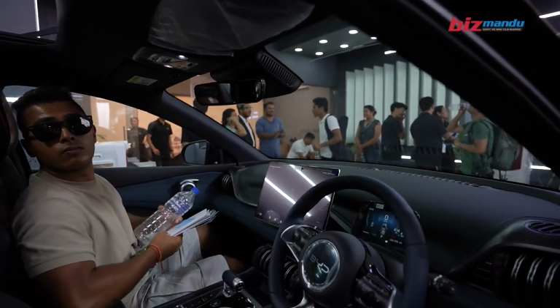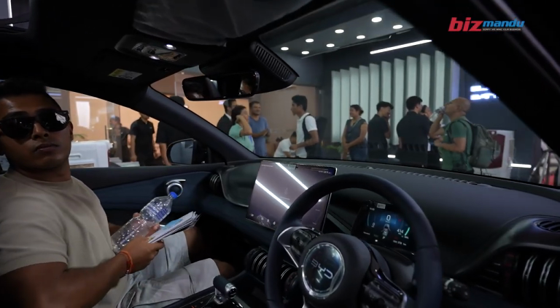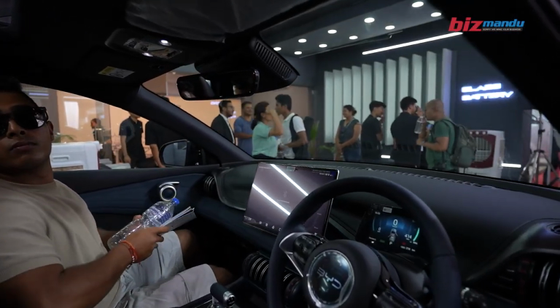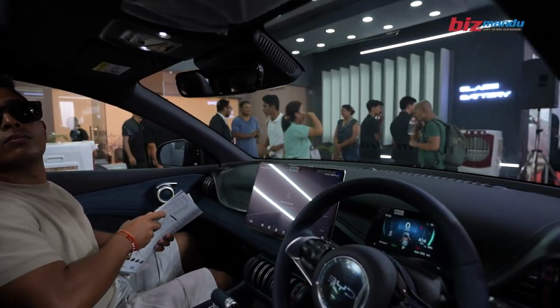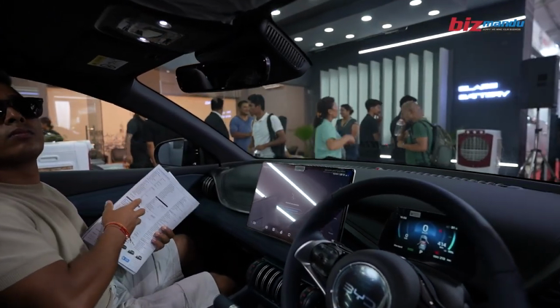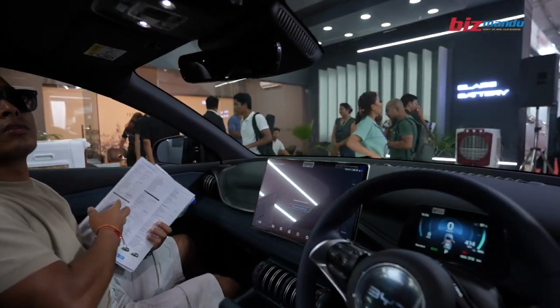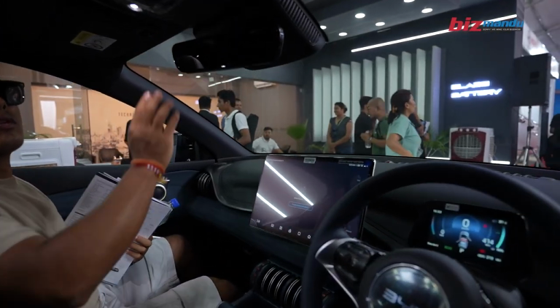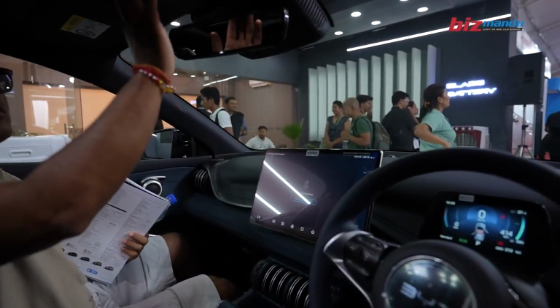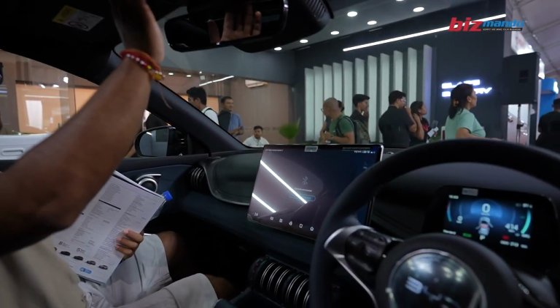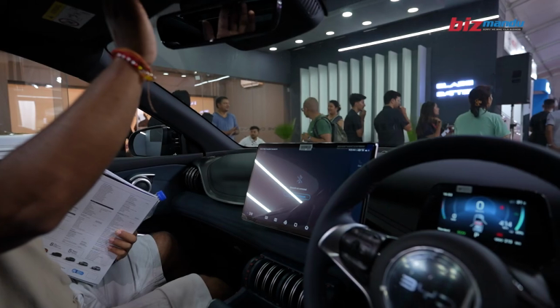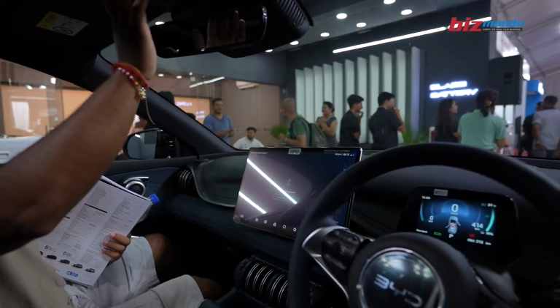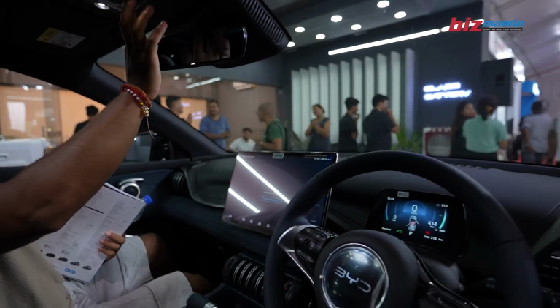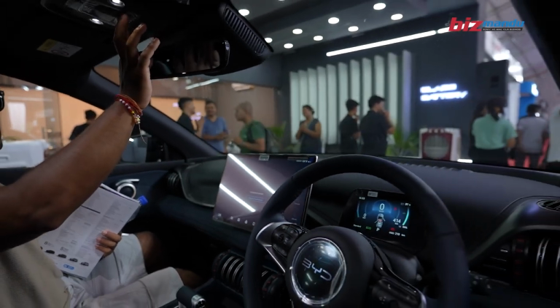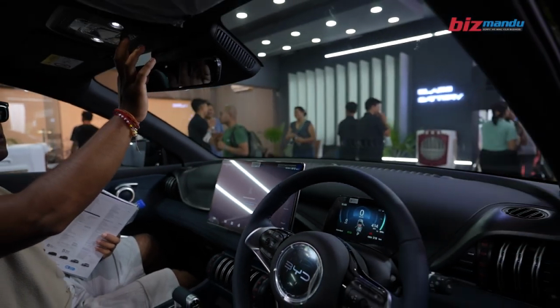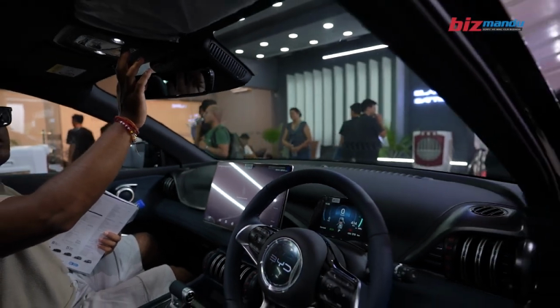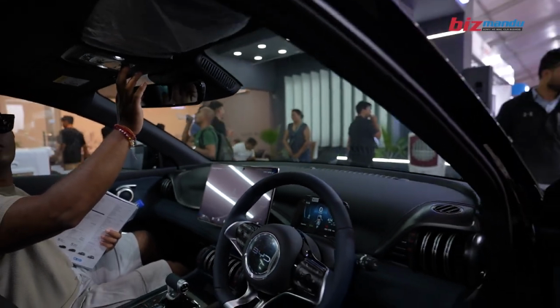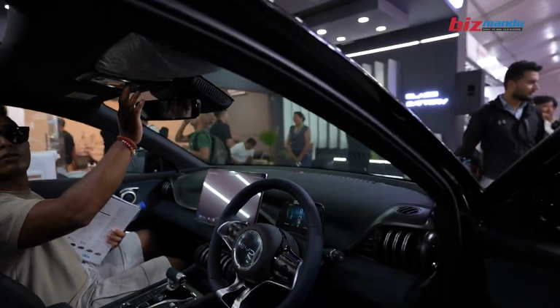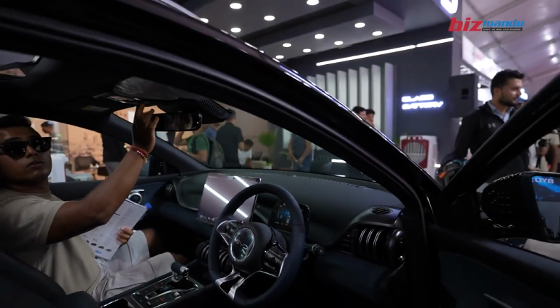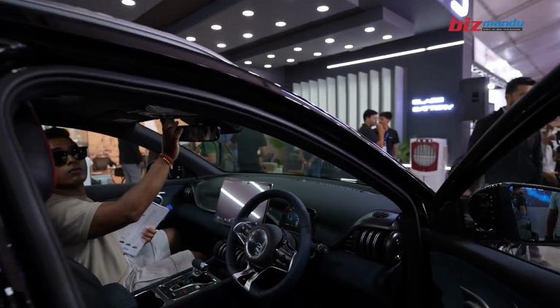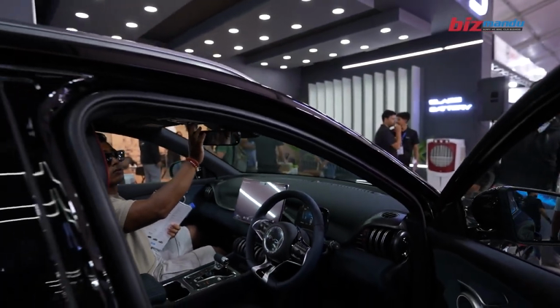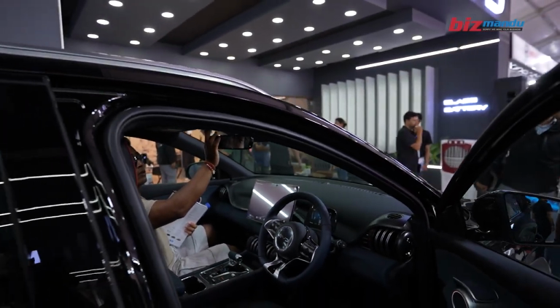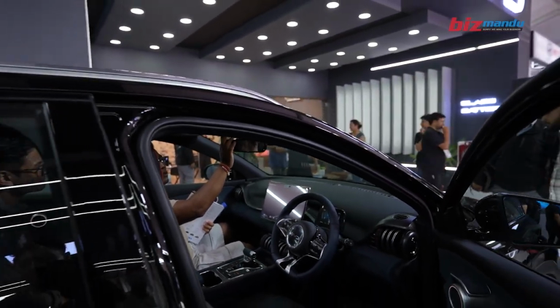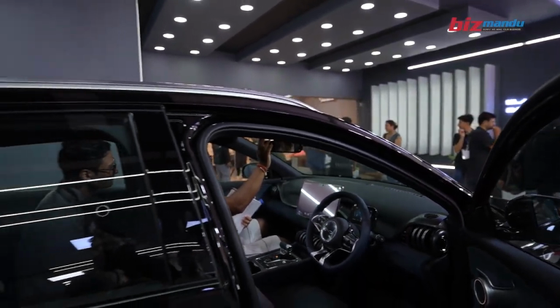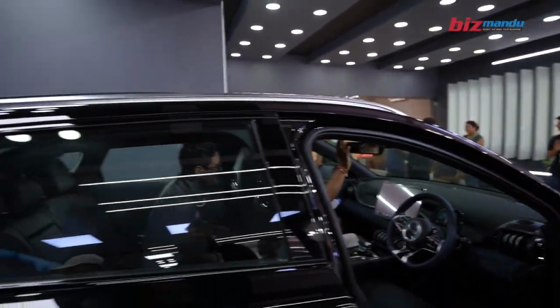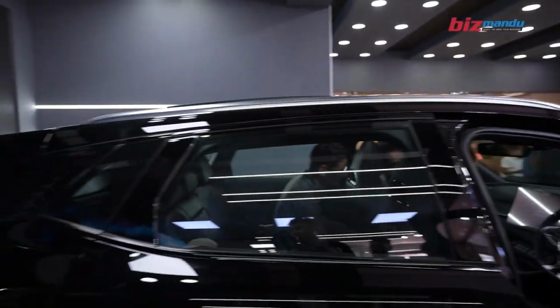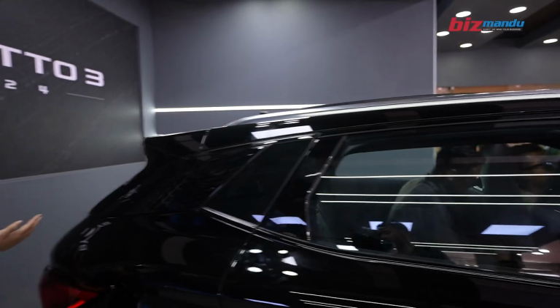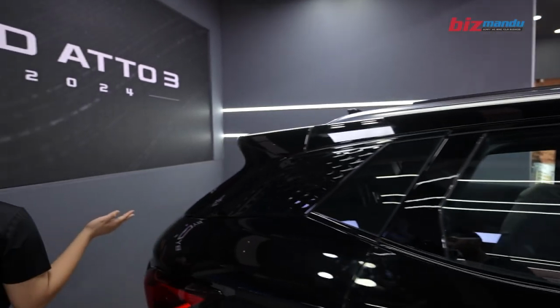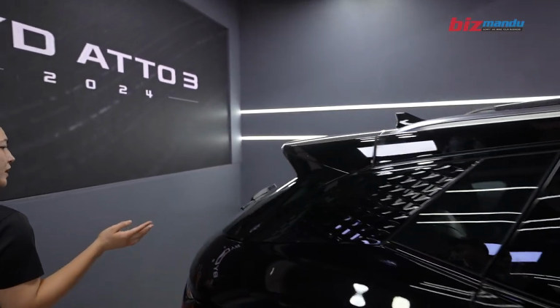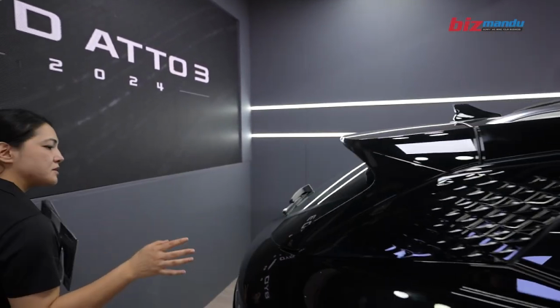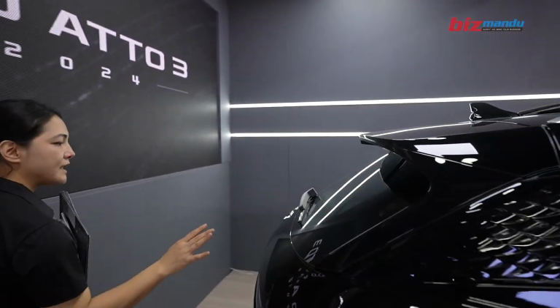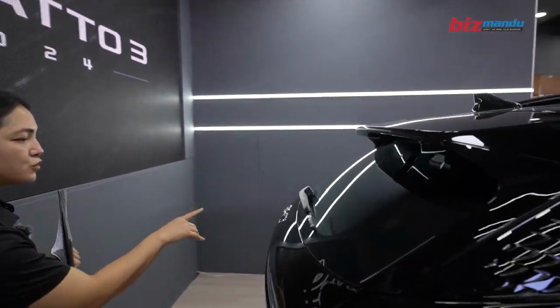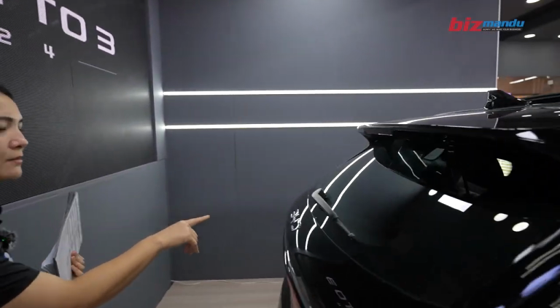The touchscreen has been upgraded to a 15-inch touch screen, which is 2.5 inches larger than before. There are second changes as well. The exterior remains similar, but the interior has been updated.